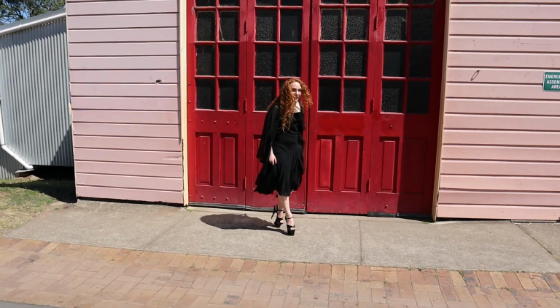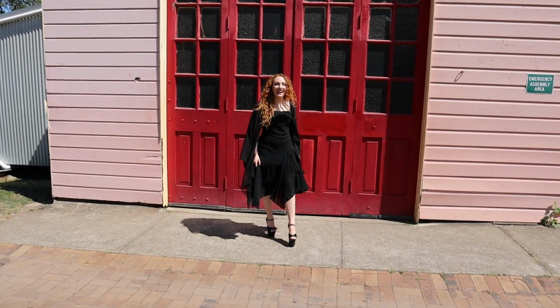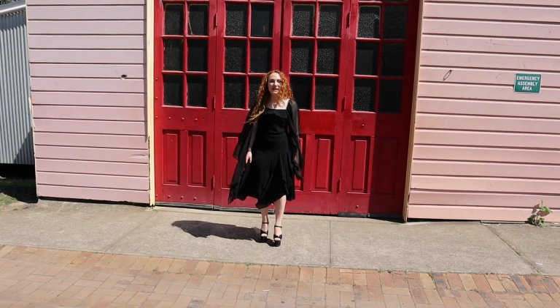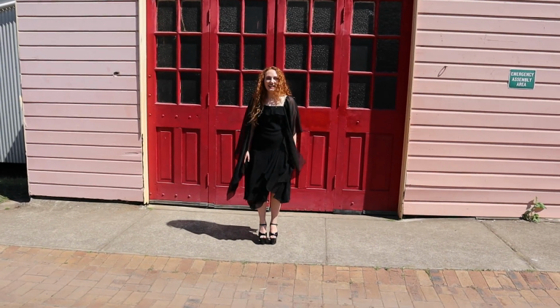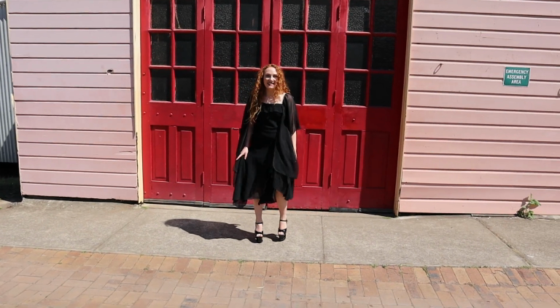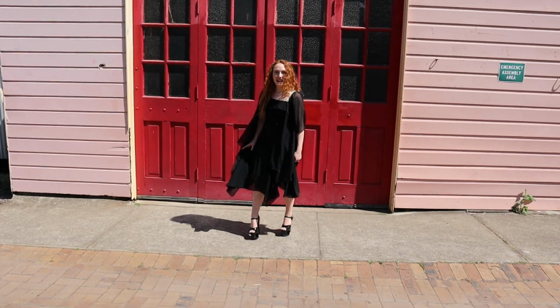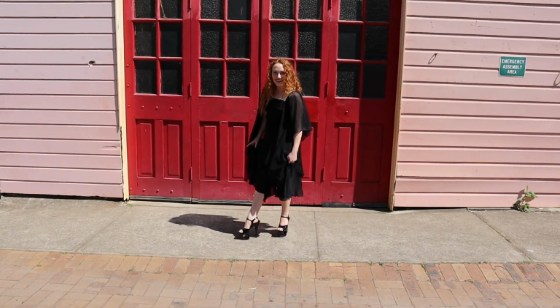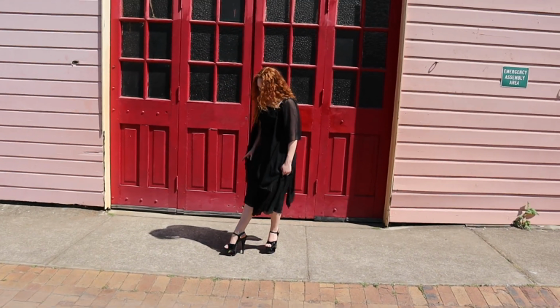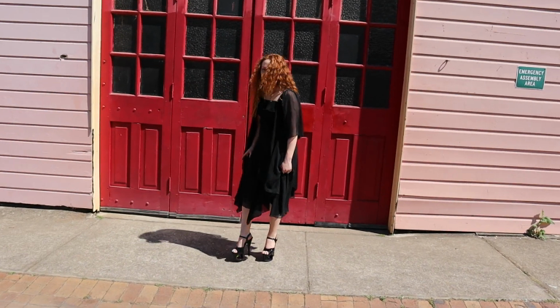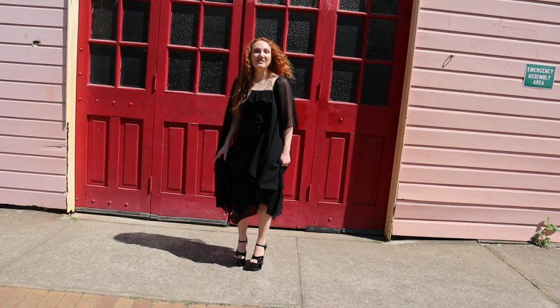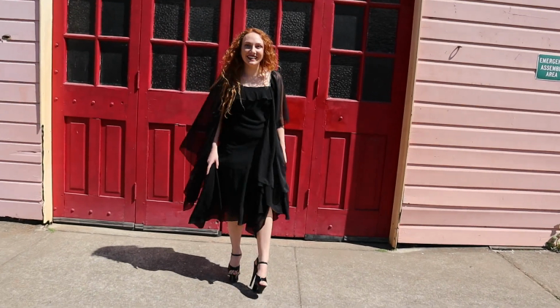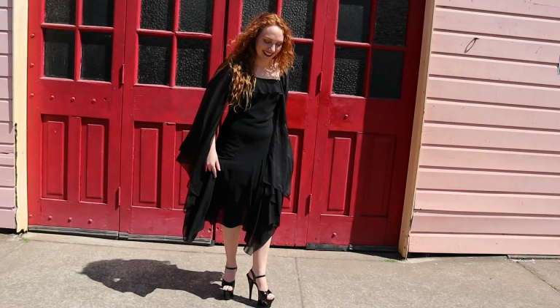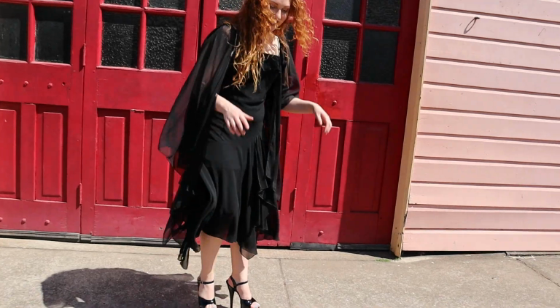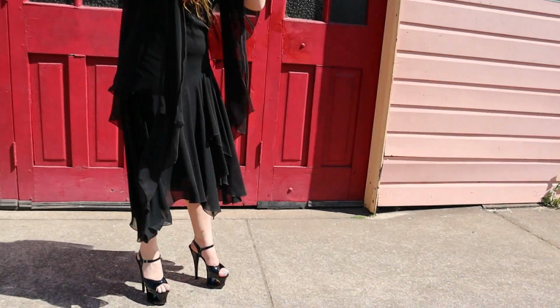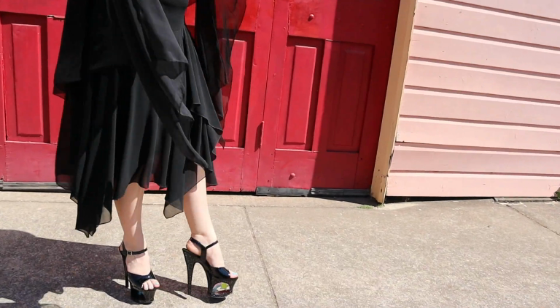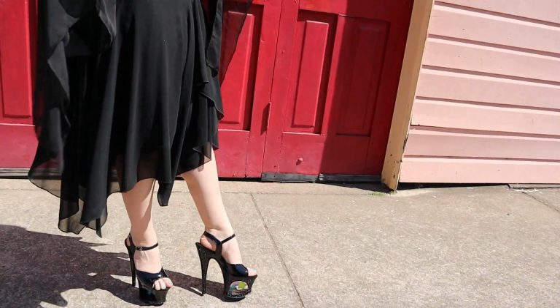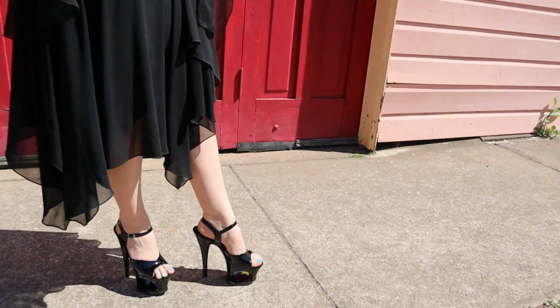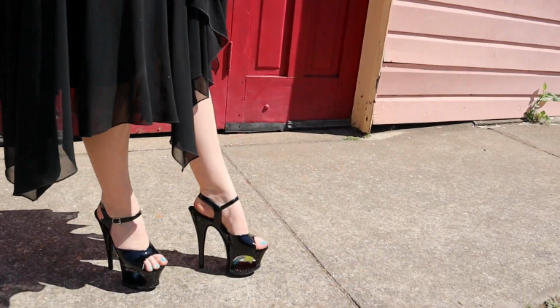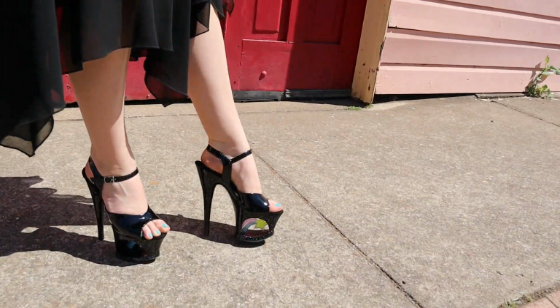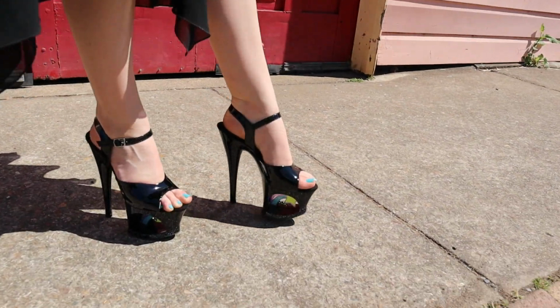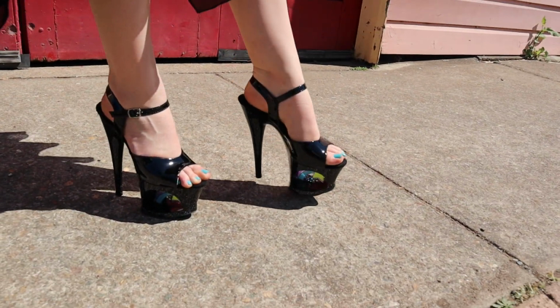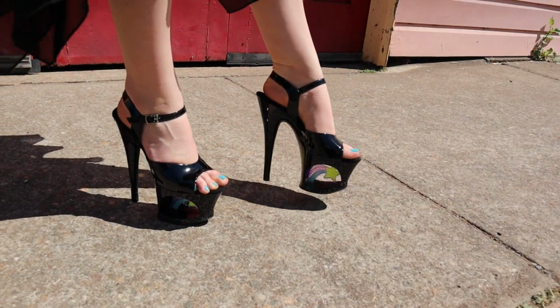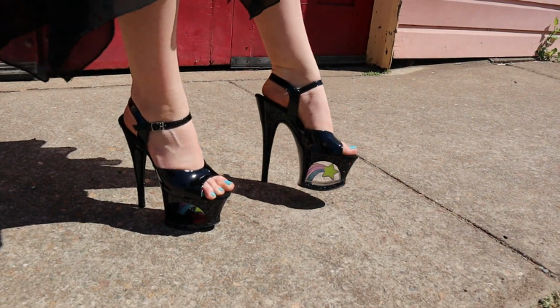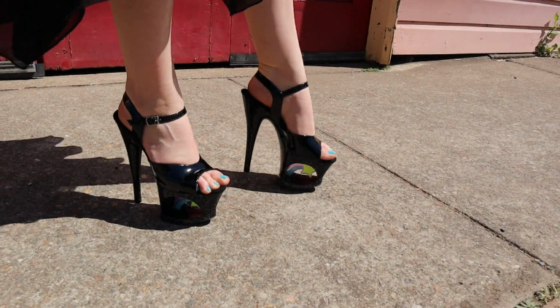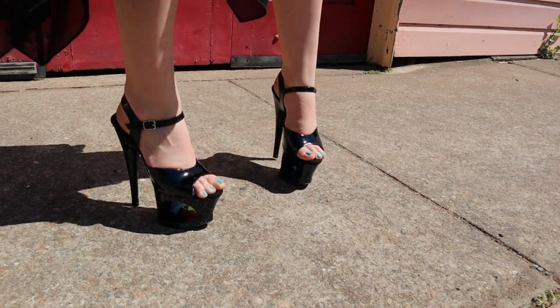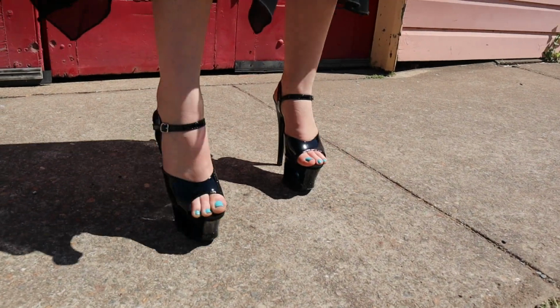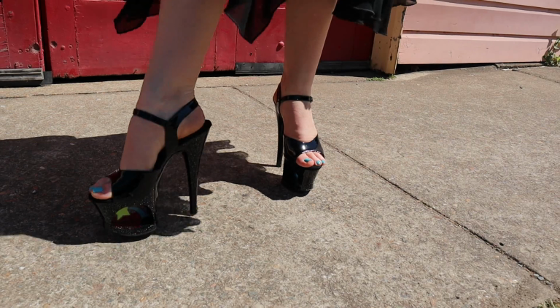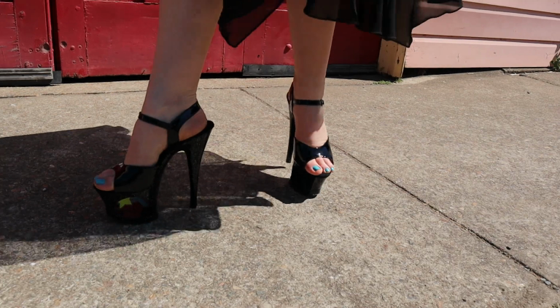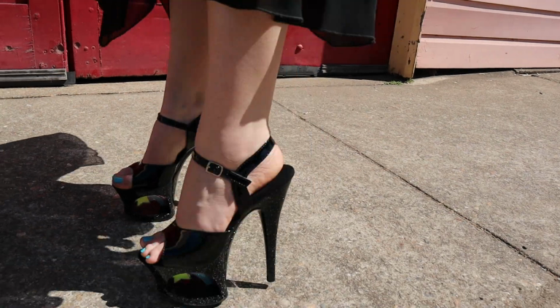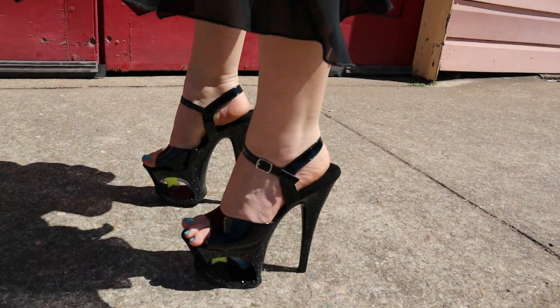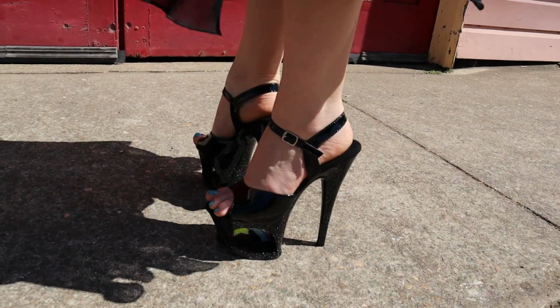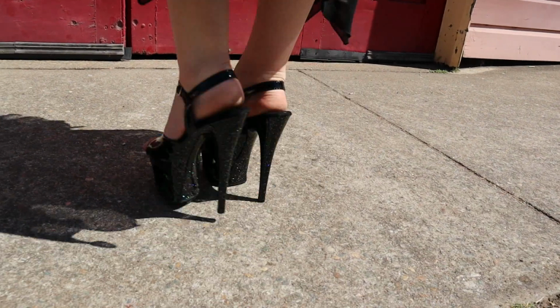They are sparkling — I can see them now! Look at the sparkles, they're so pretty. Oh, I hope you can see them — they're gorgeous.